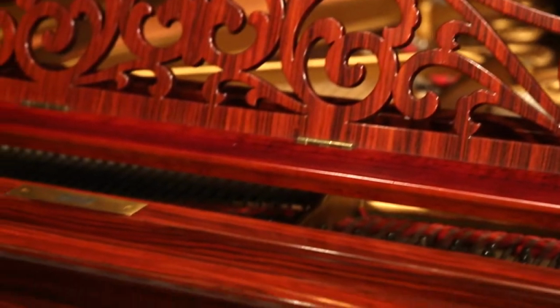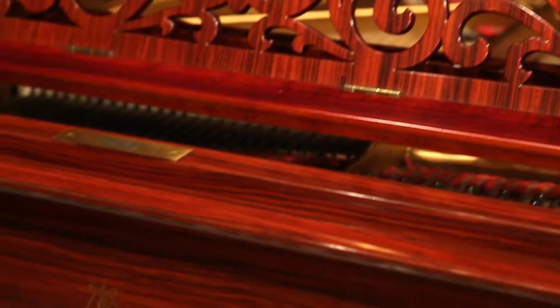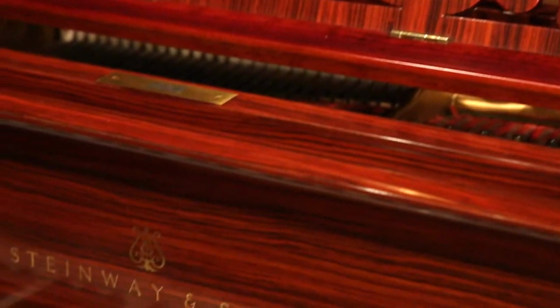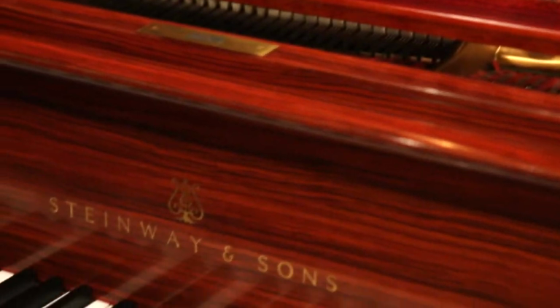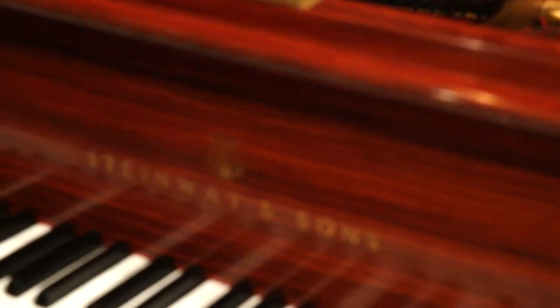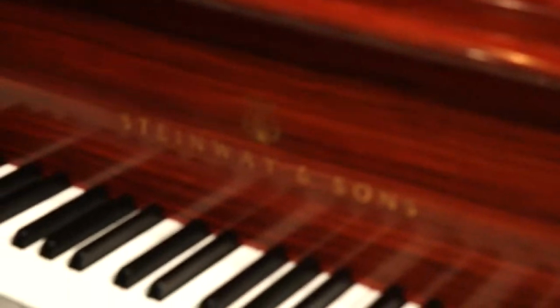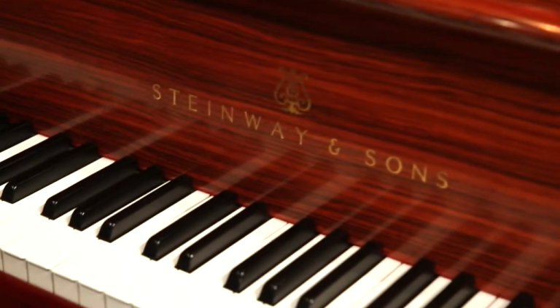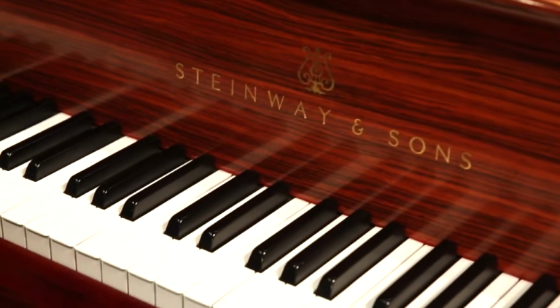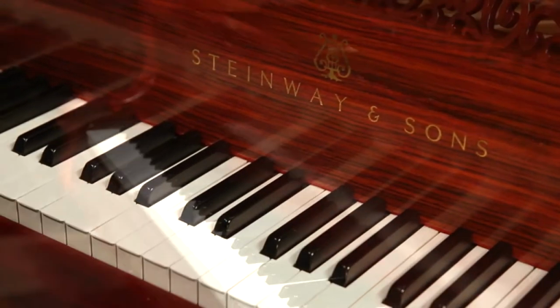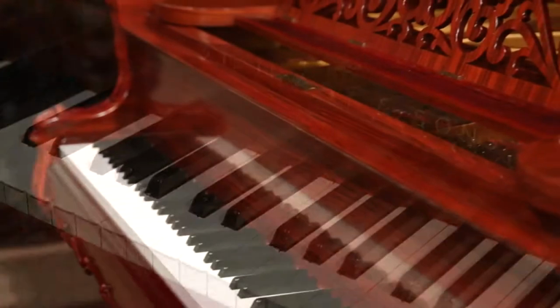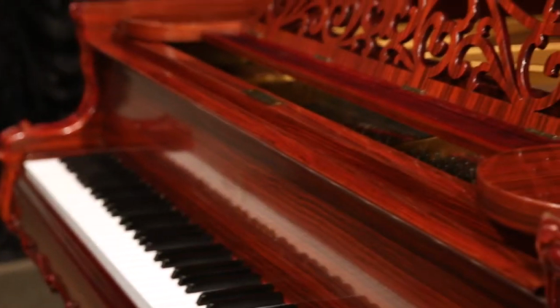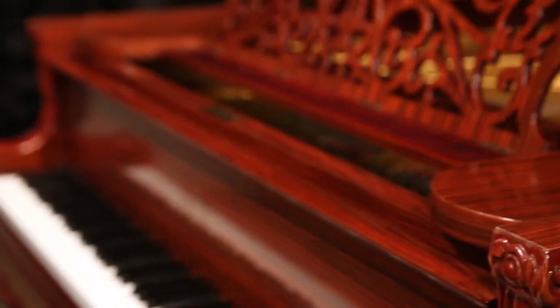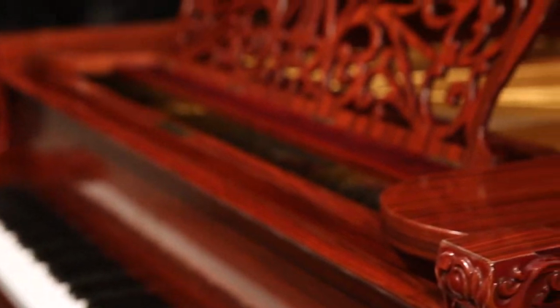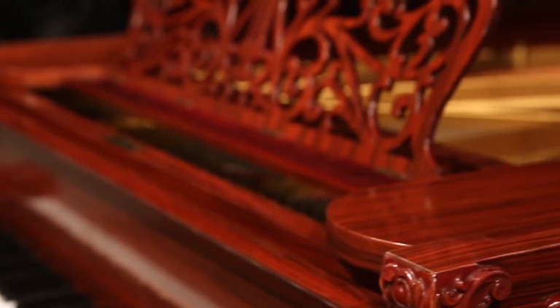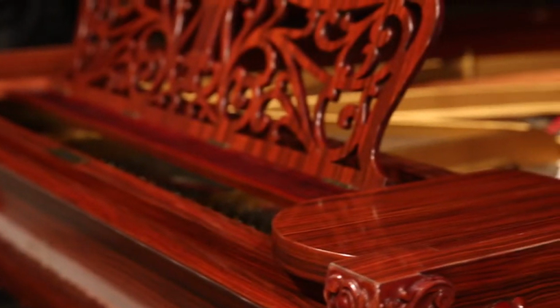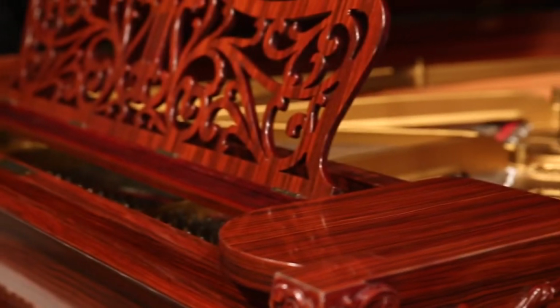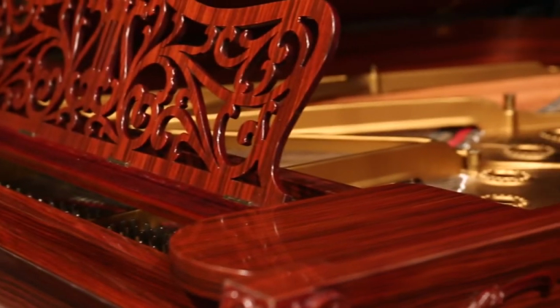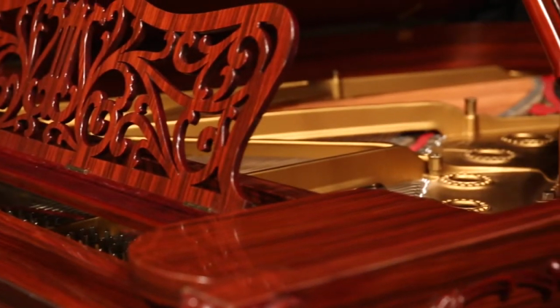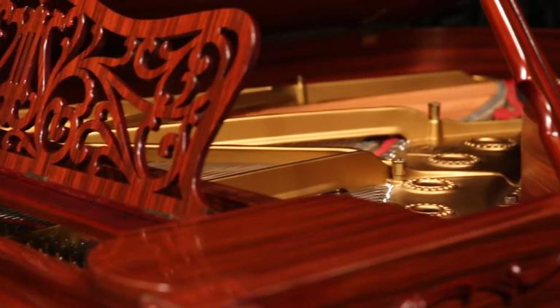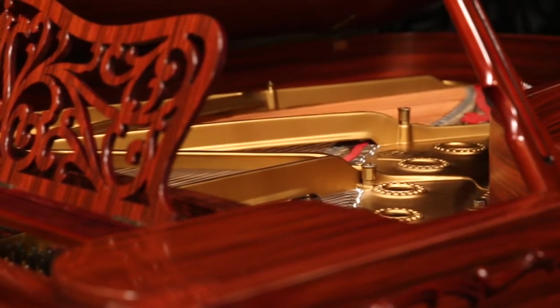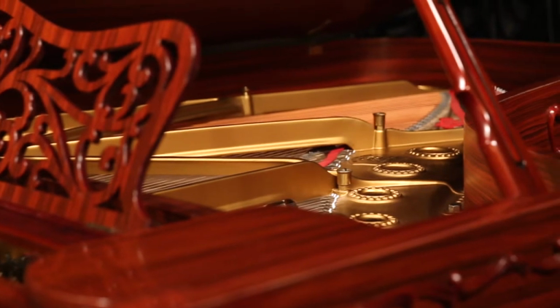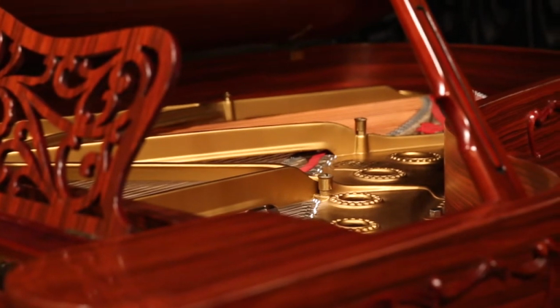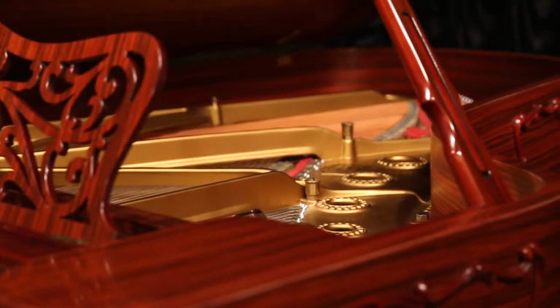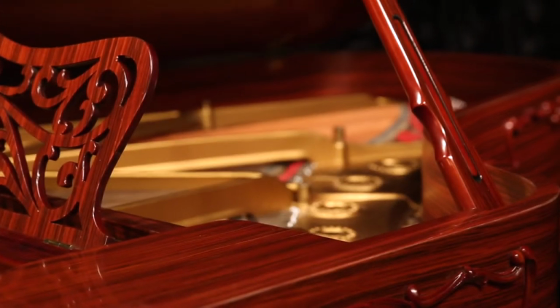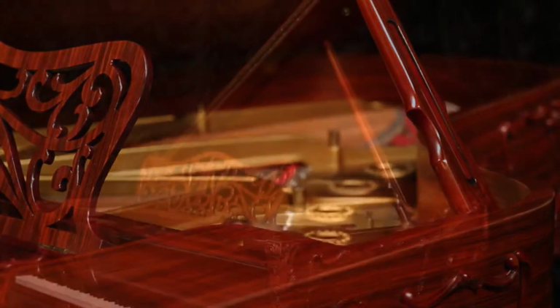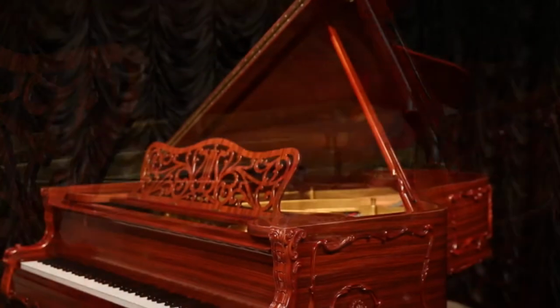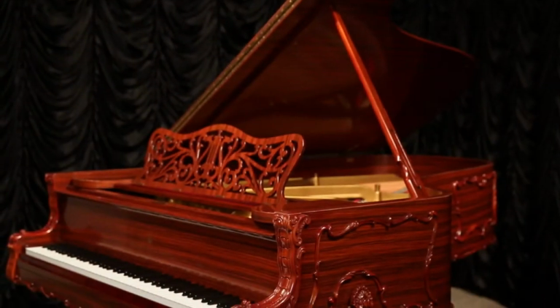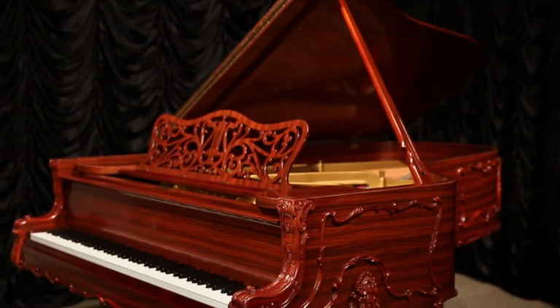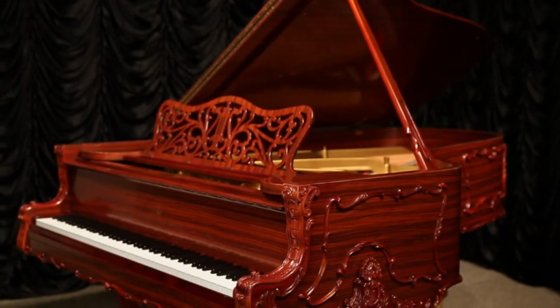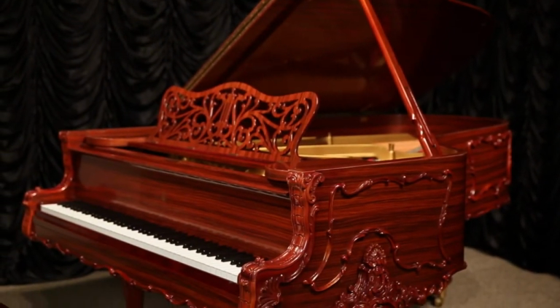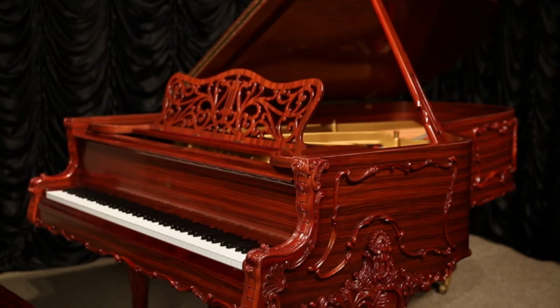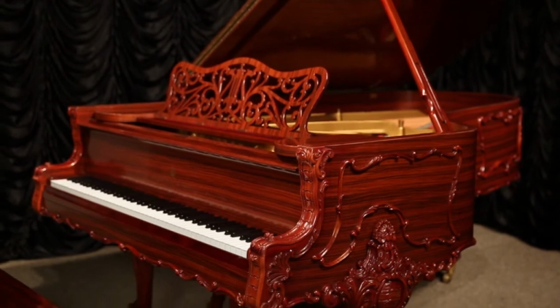The piano is made of exotic Indian rosewood and has a depth and color unlike anything found on contemporary instruments. Although this is a large concert size piano, it has an overall delicate and formal appearance. The original carved Baroque Rococo style bench is included.